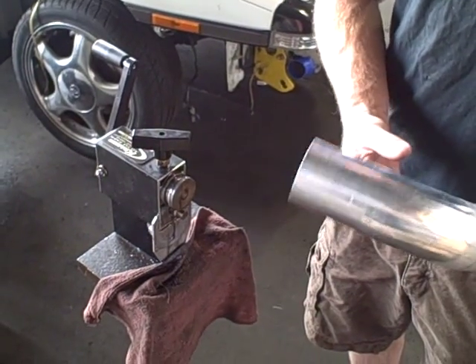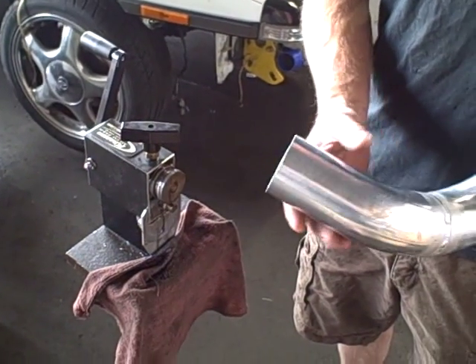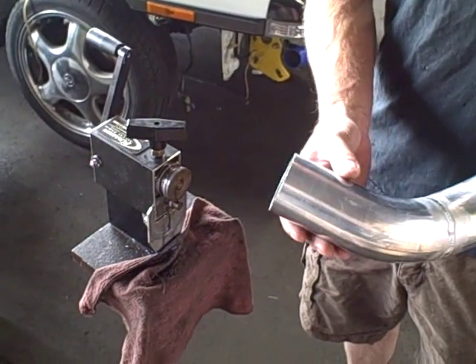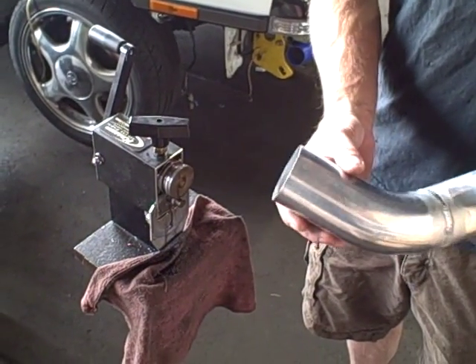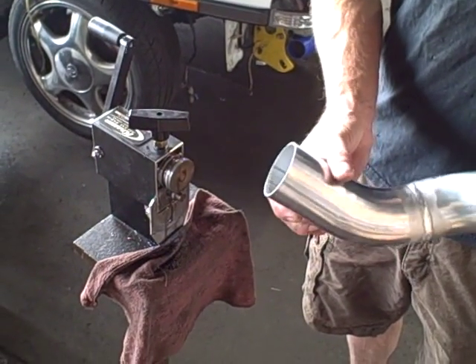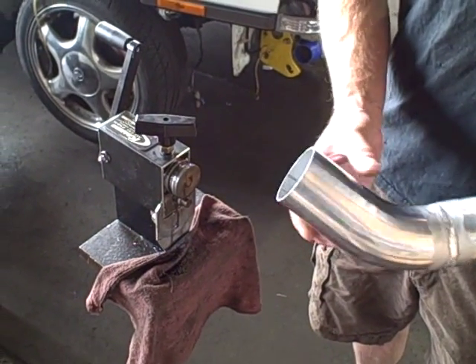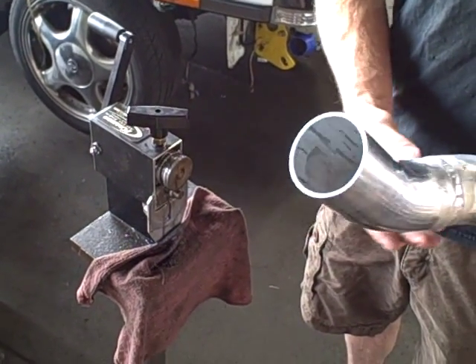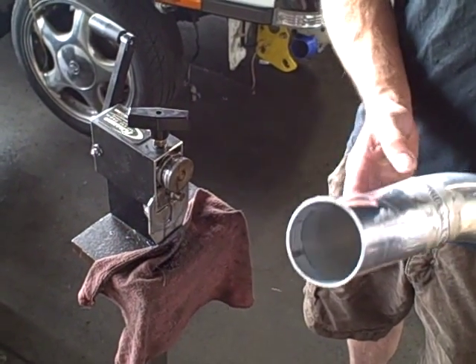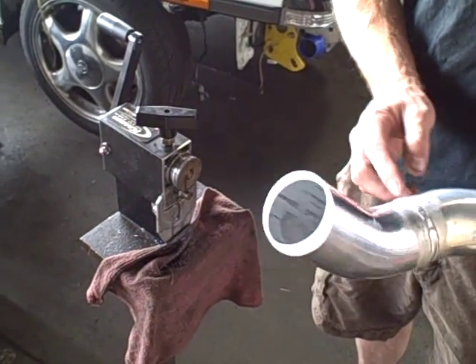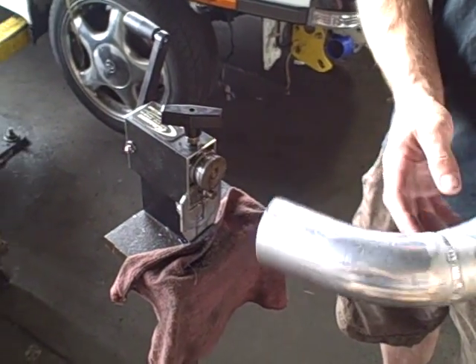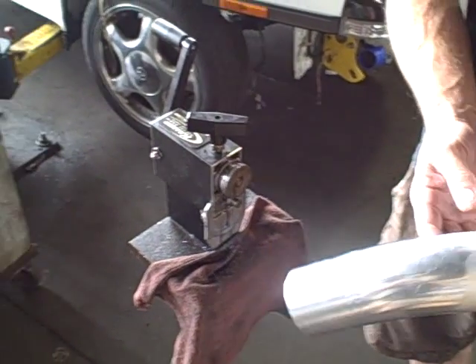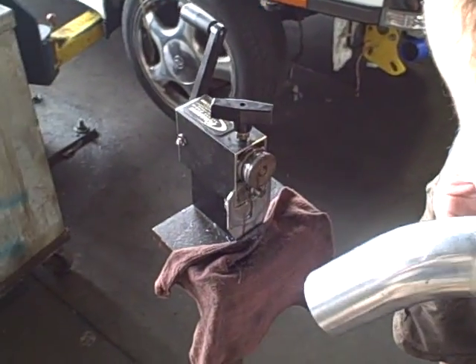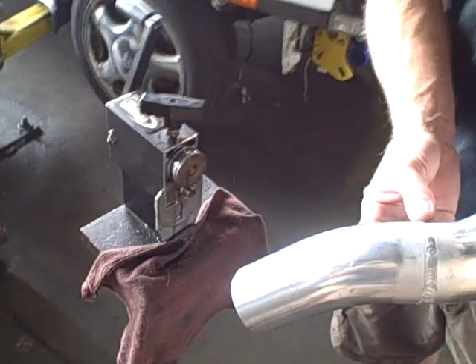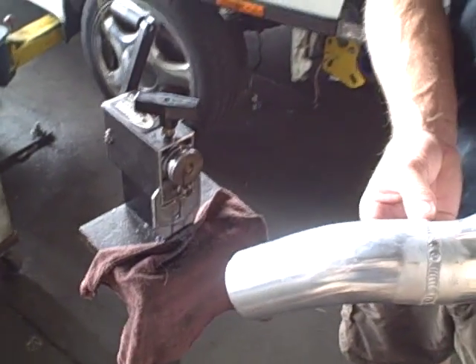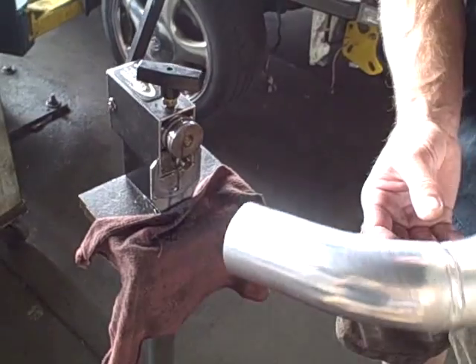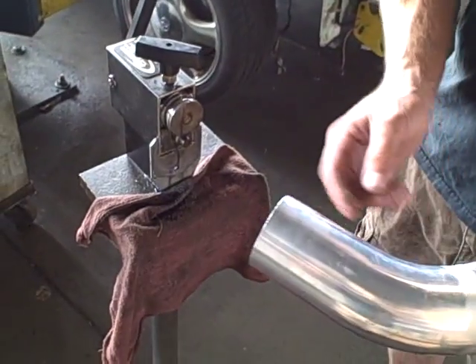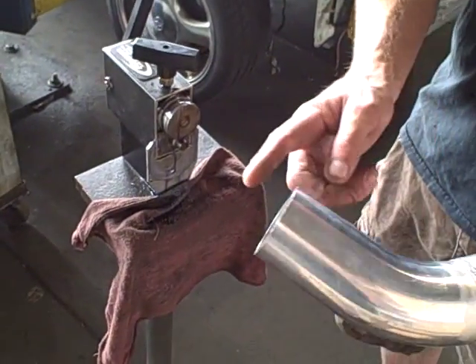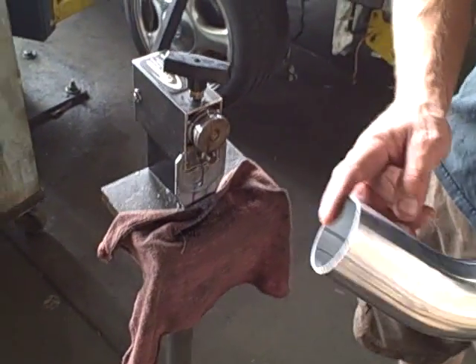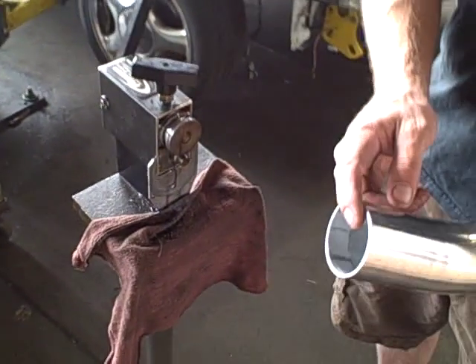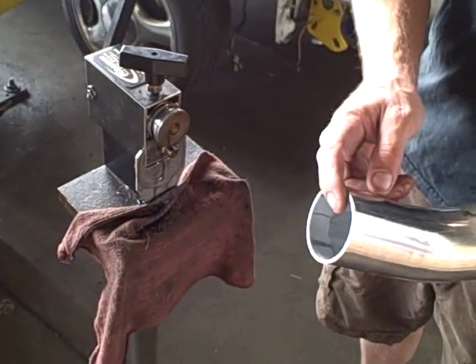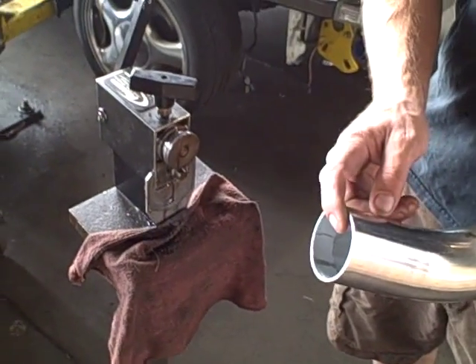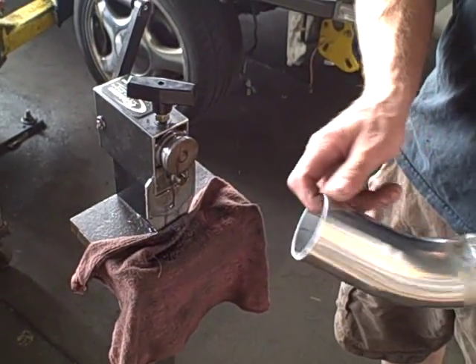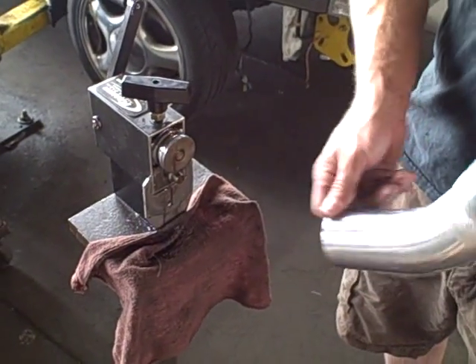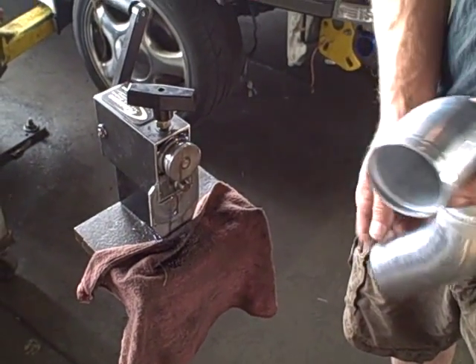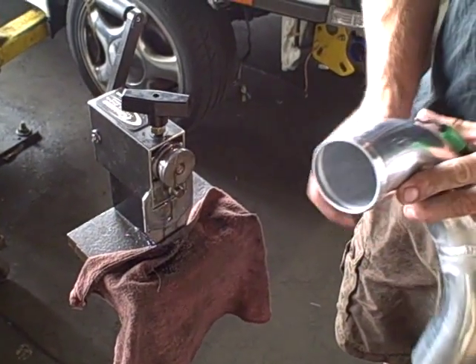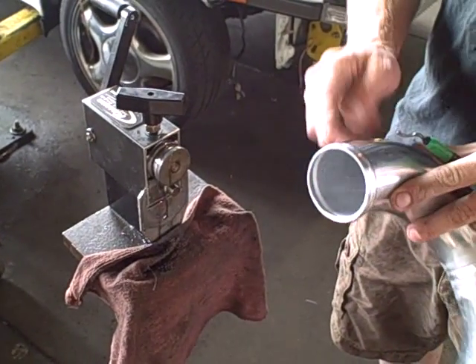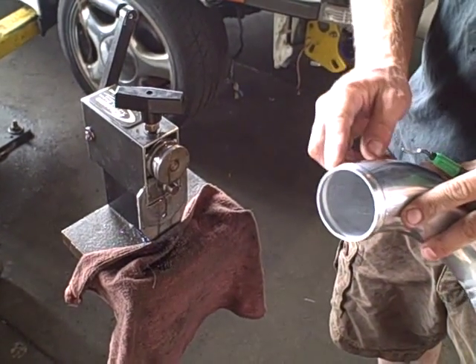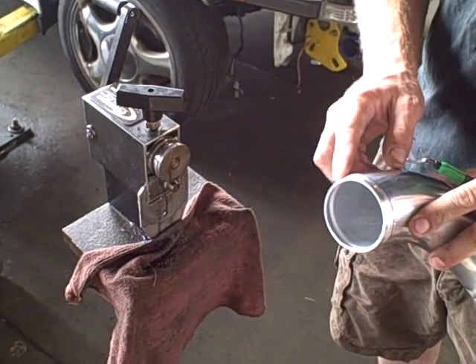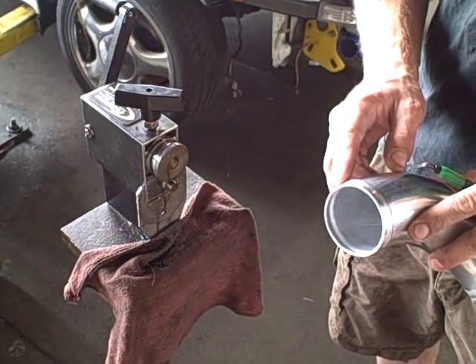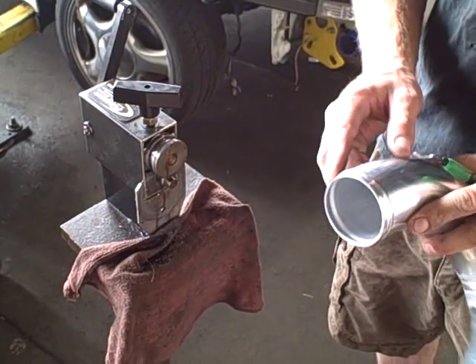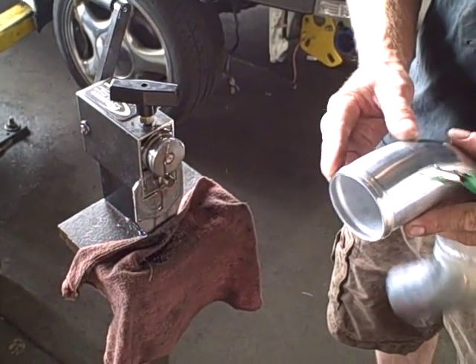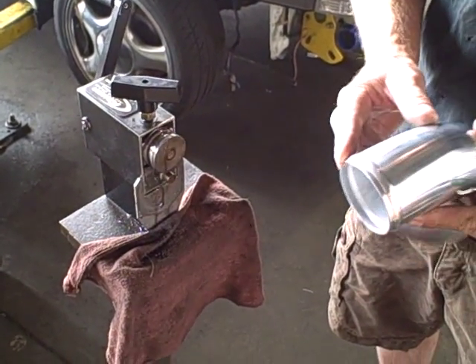Got some intercooler piping here. We just finished TIG welding this piece together. You can see that this end's been cut, and that end has a bead on it.